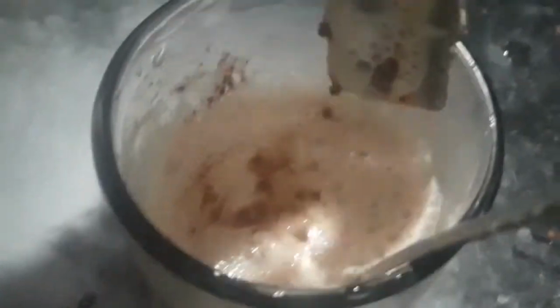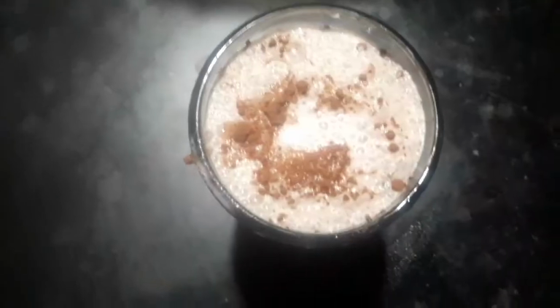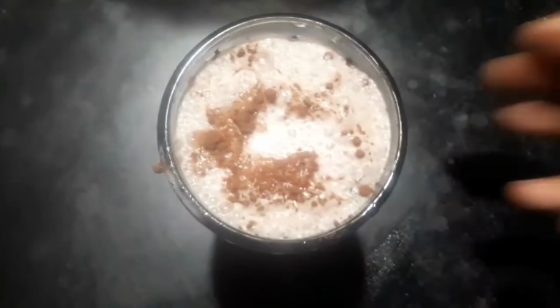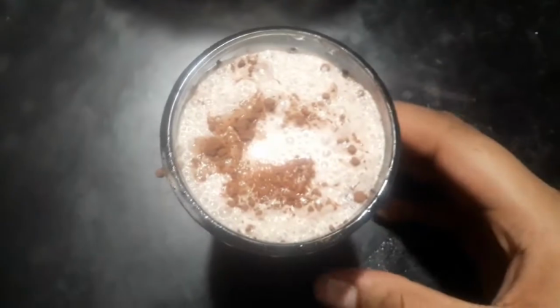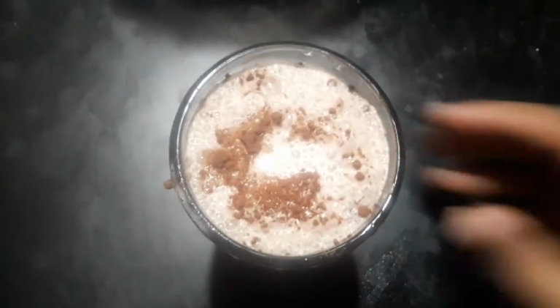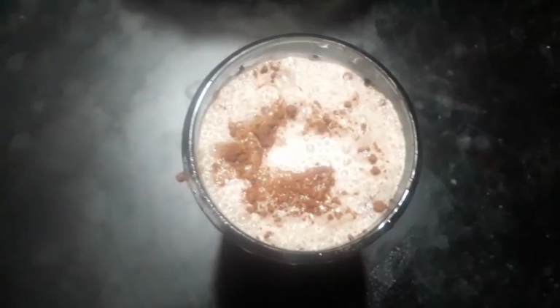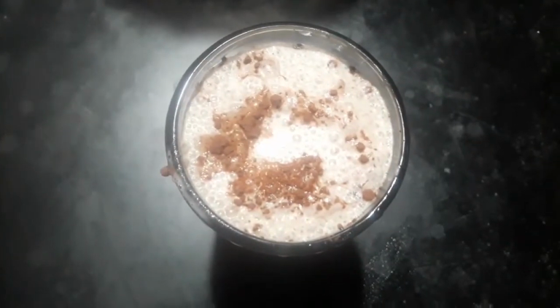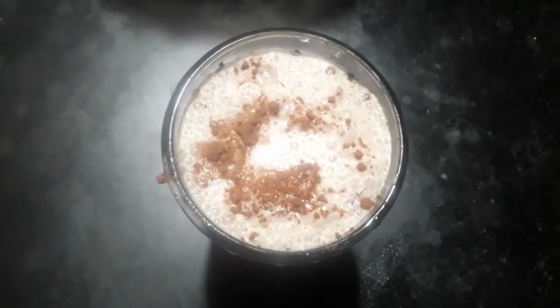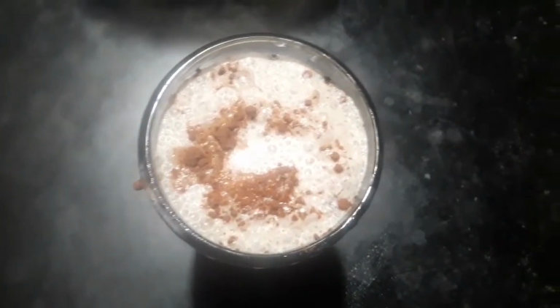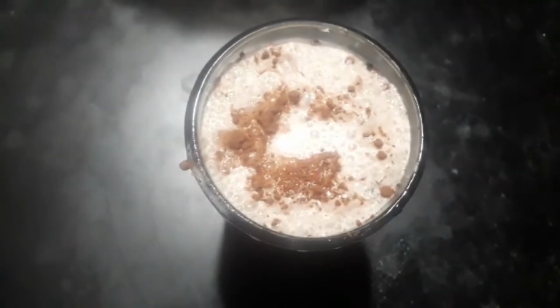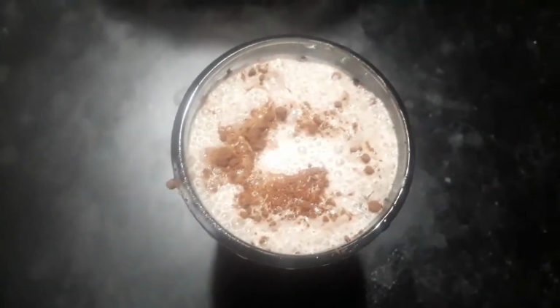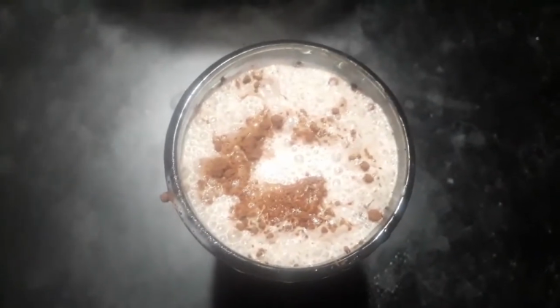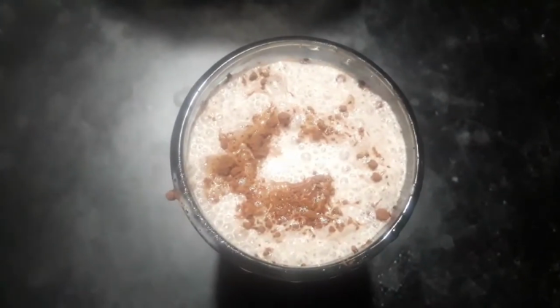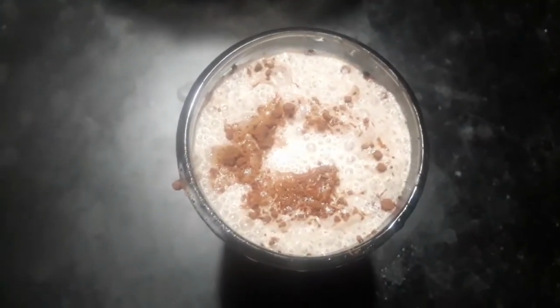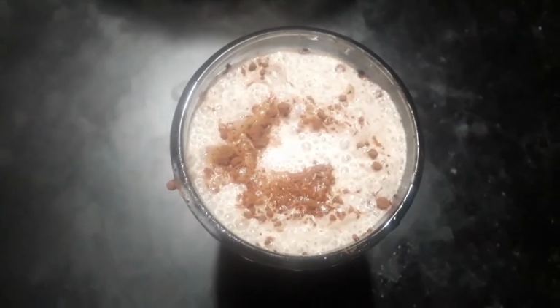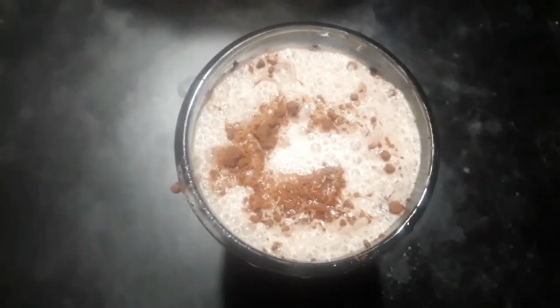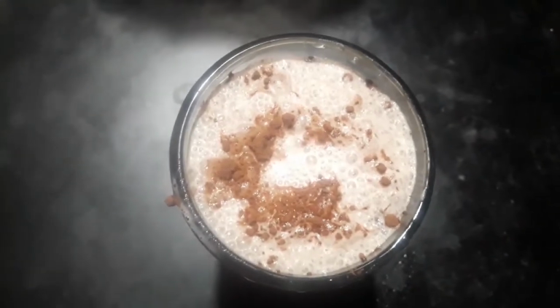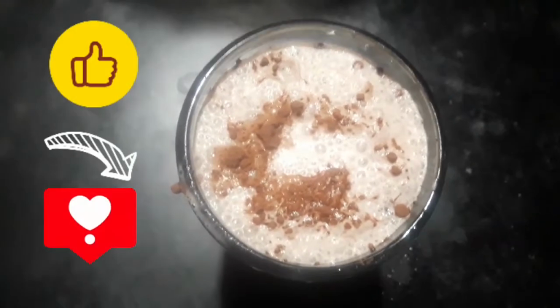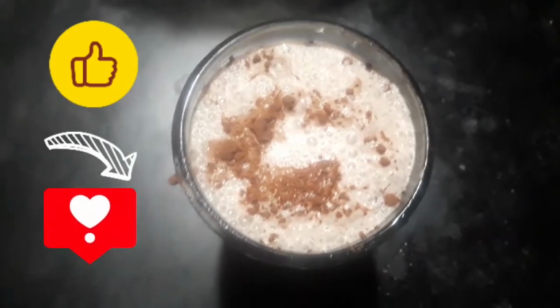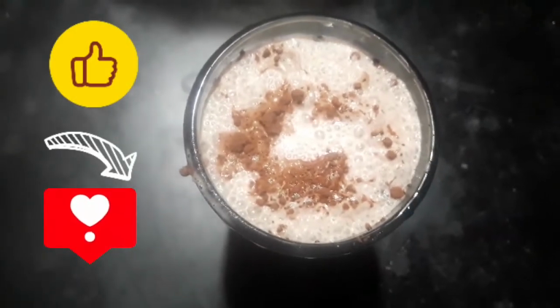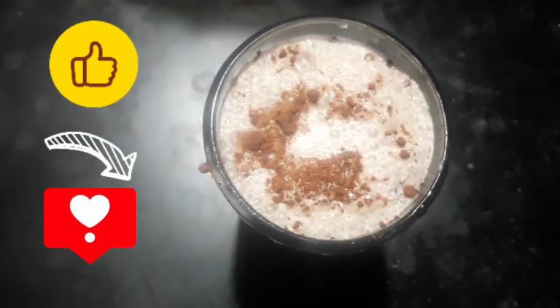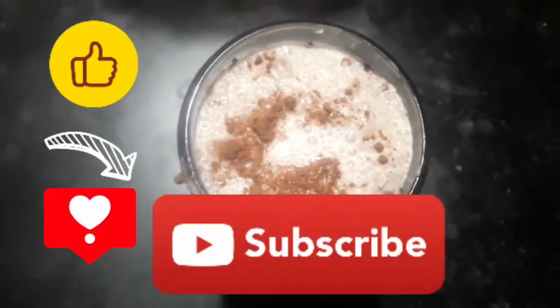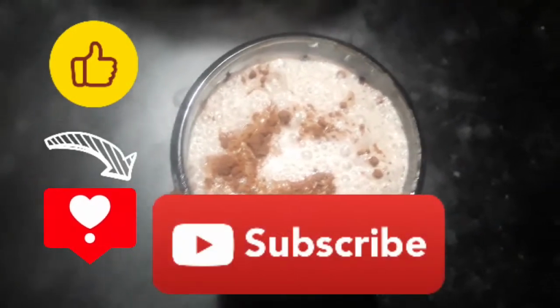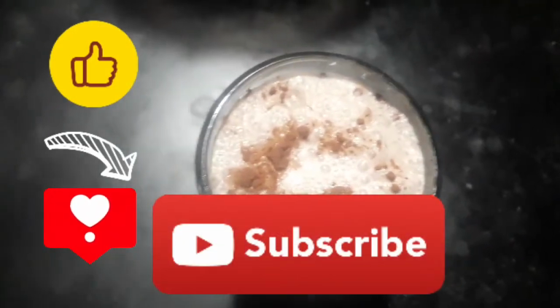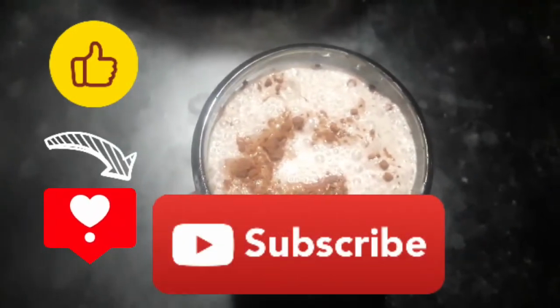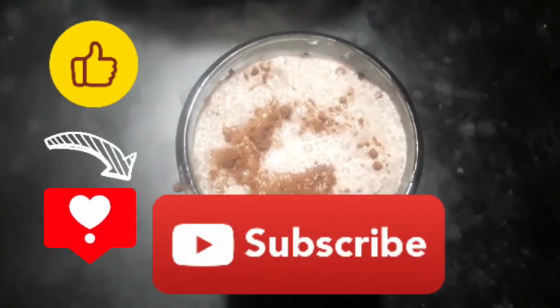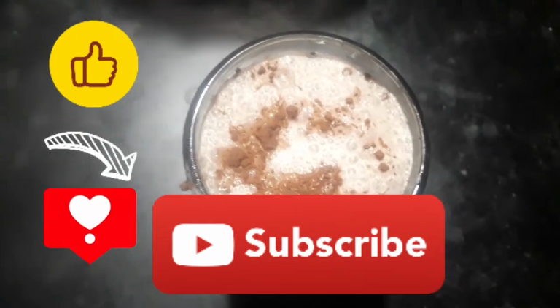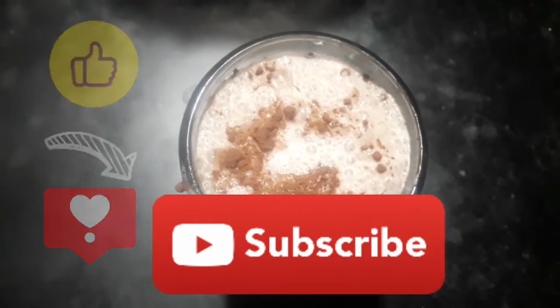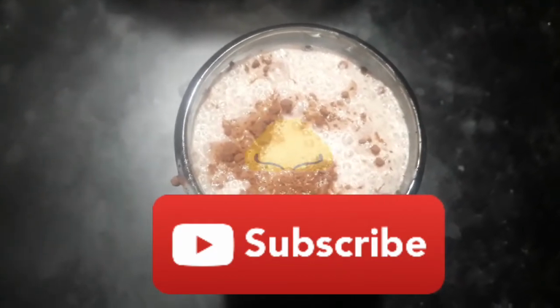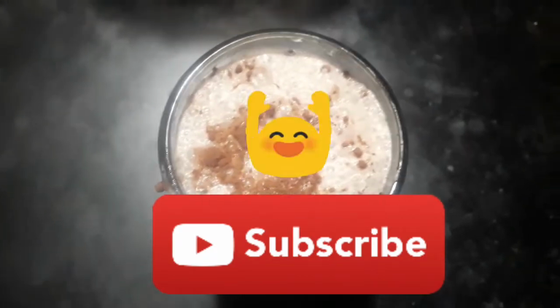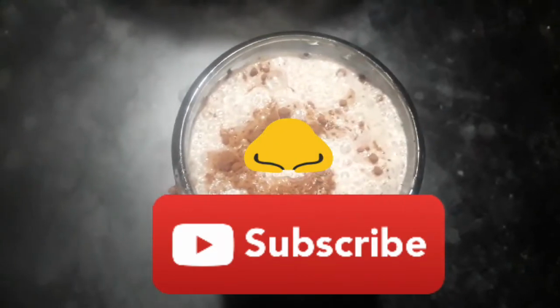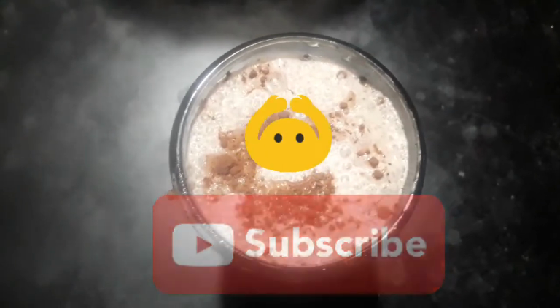That's why we made a chocolate milkshake. If you like the video, please like and comment. Subscribe and click the subscribe button. Bye! Thanks for watching!